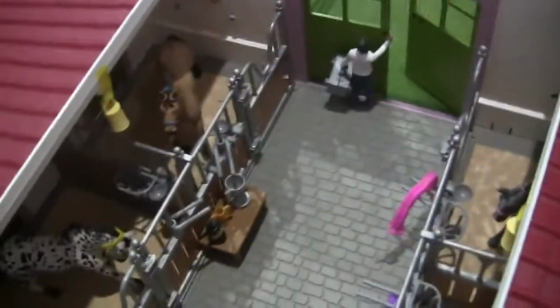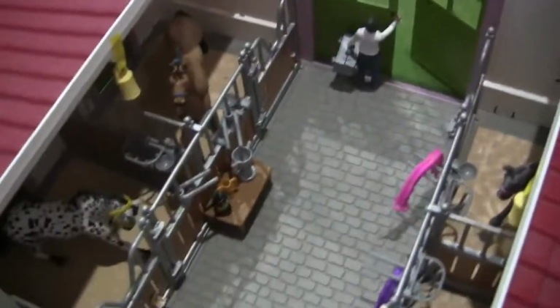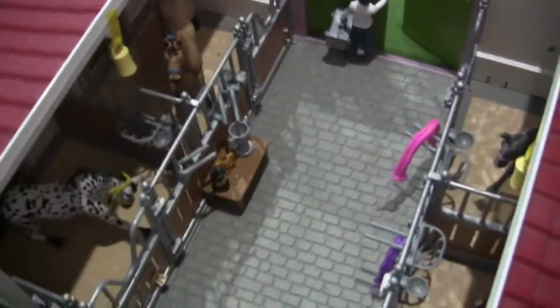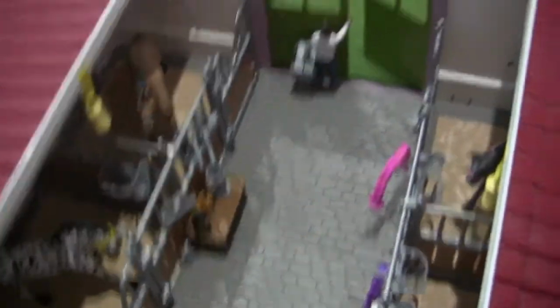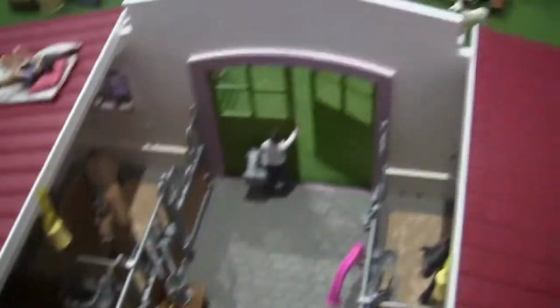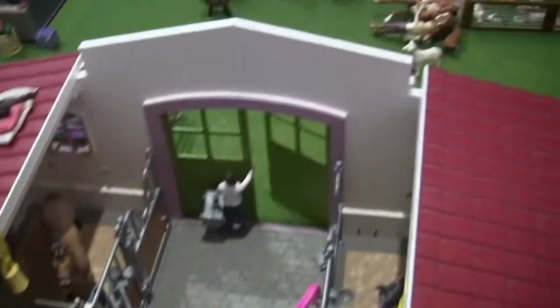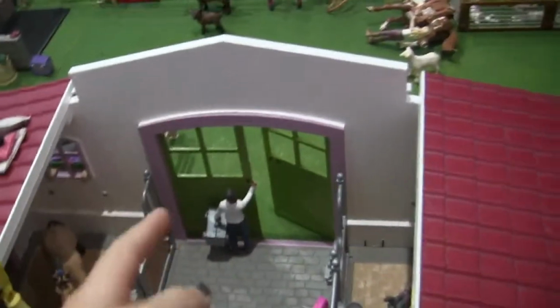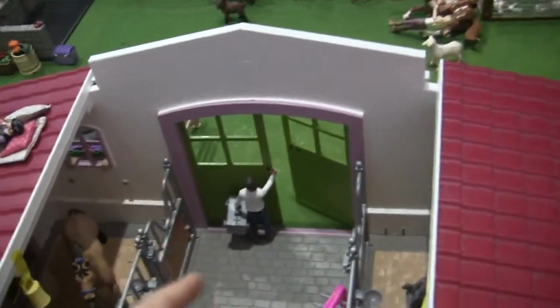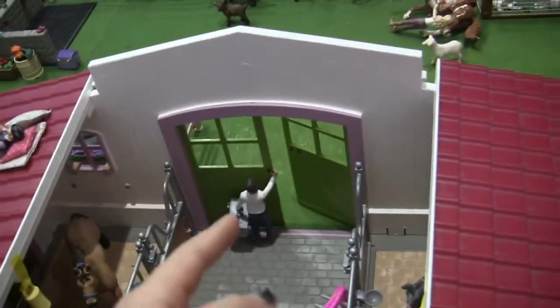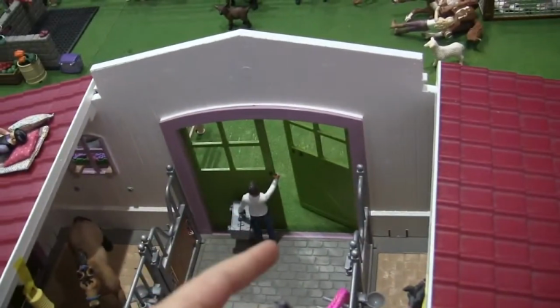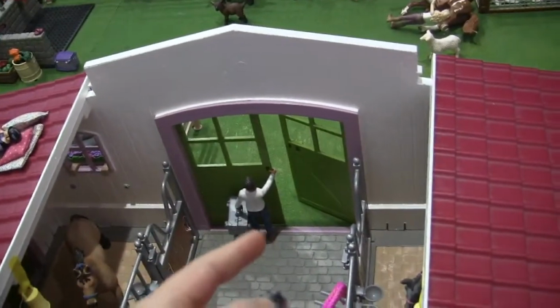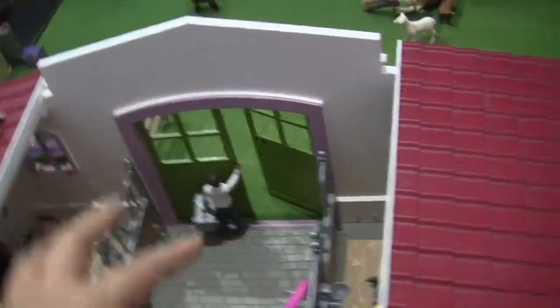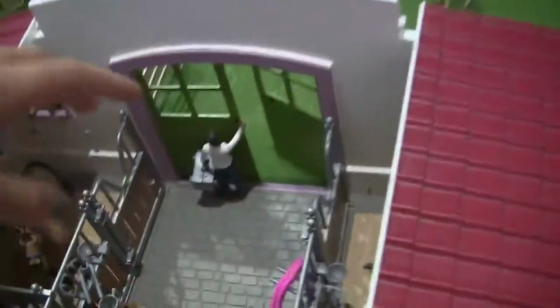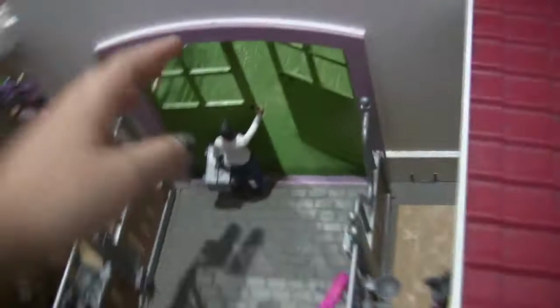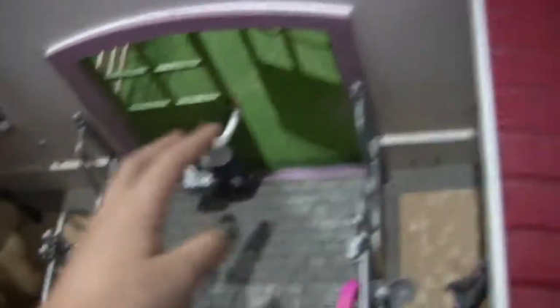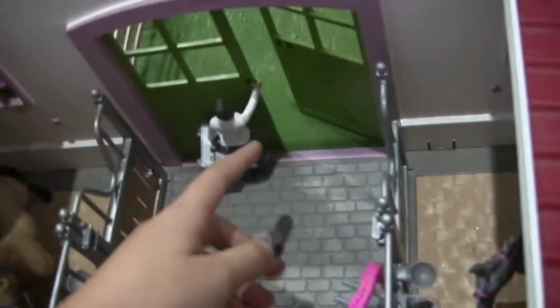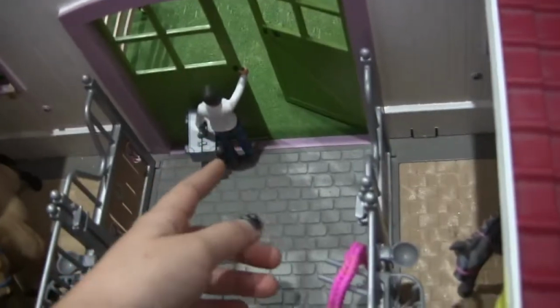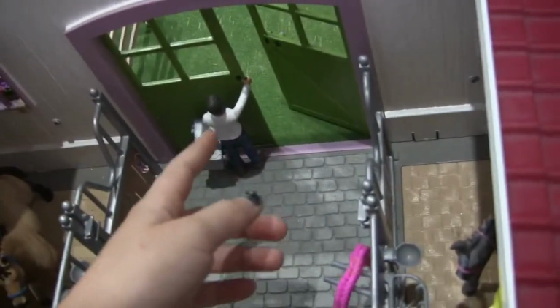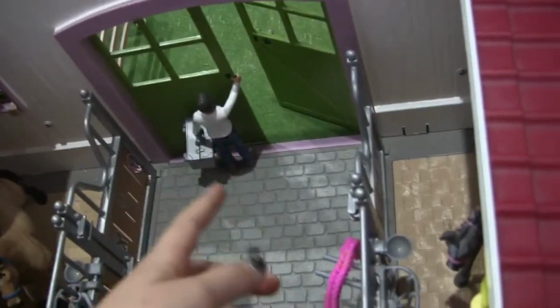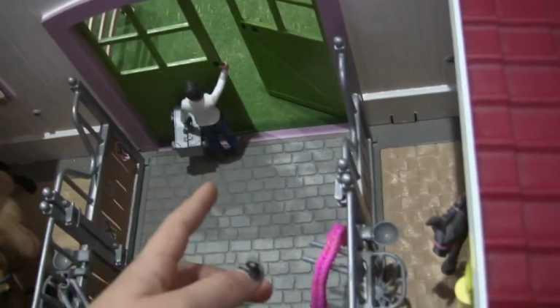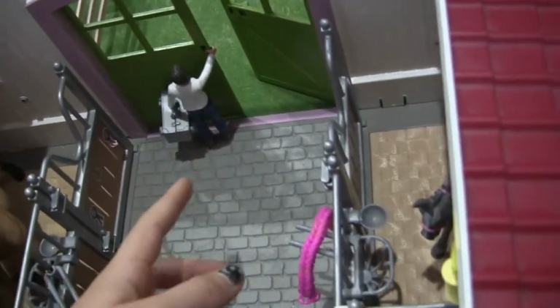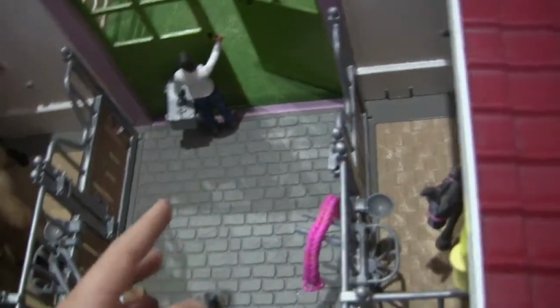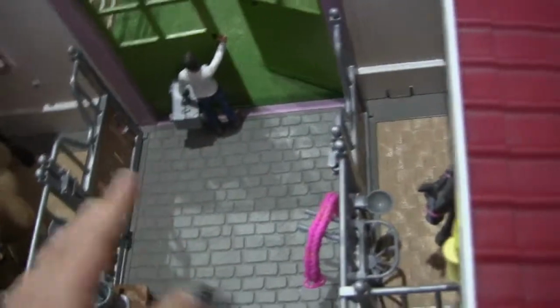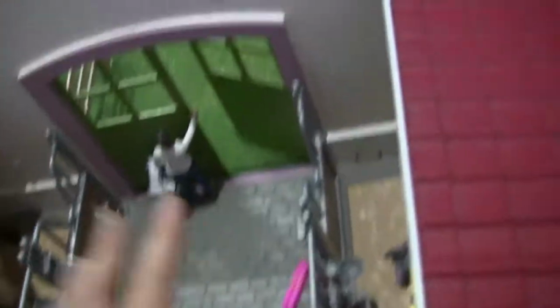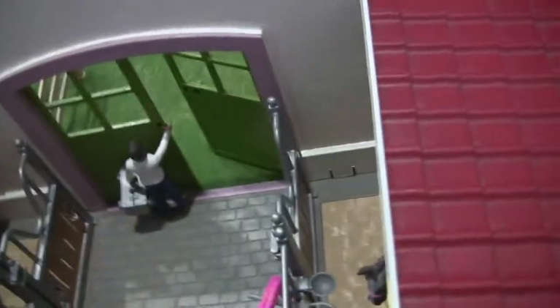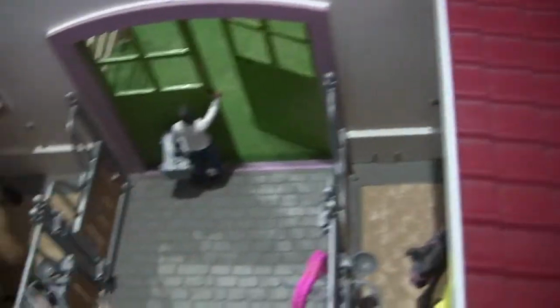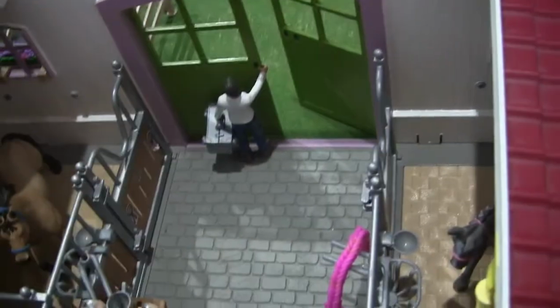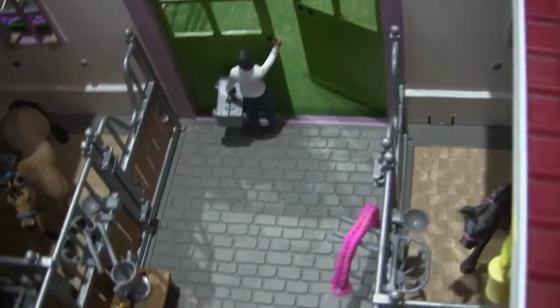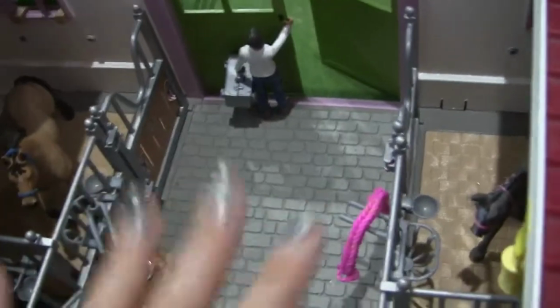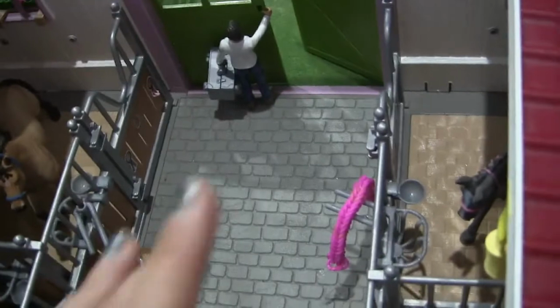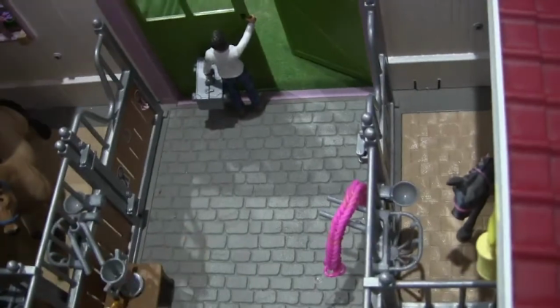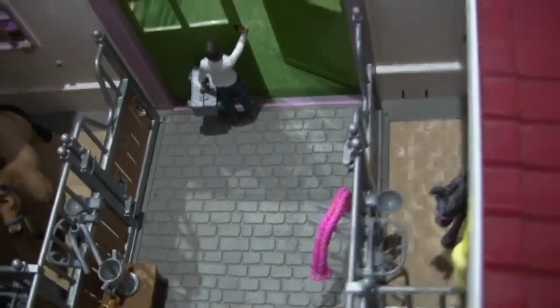Moving on, we have our main barn. This is our veterinarian, Mayflower, and she's coming out because she just did a checkup on one of these horses — I don't know which.